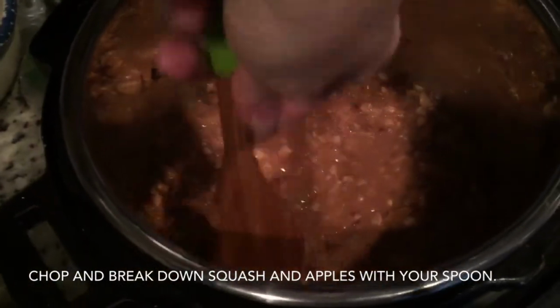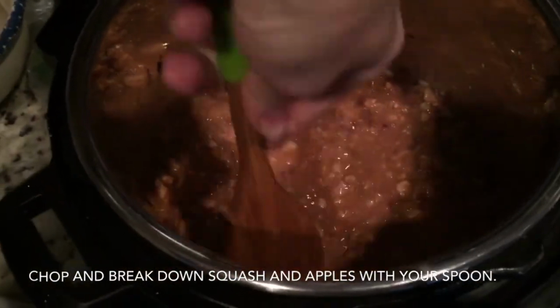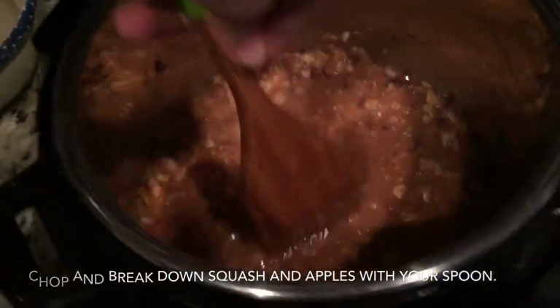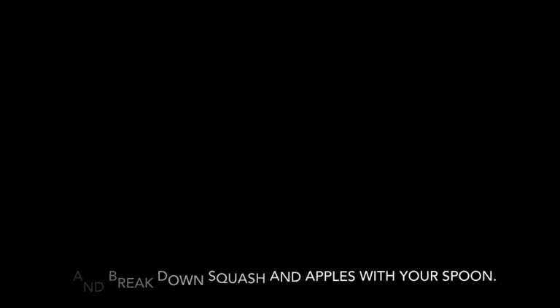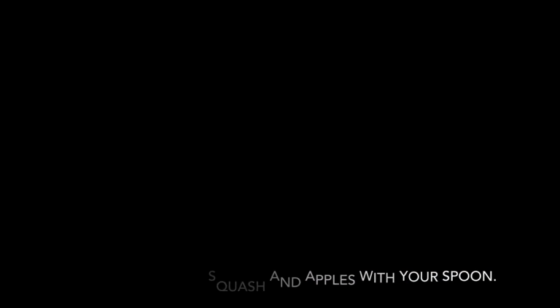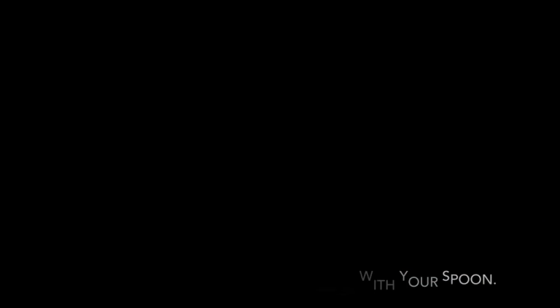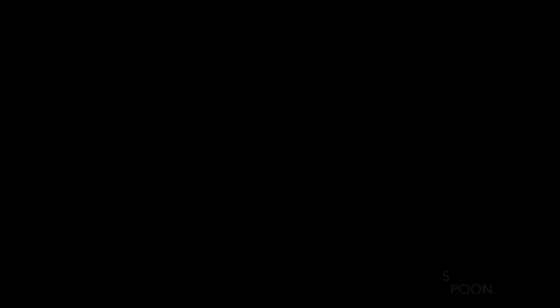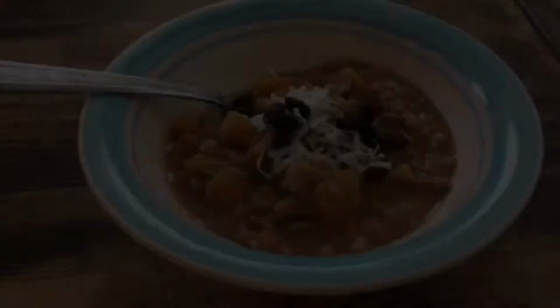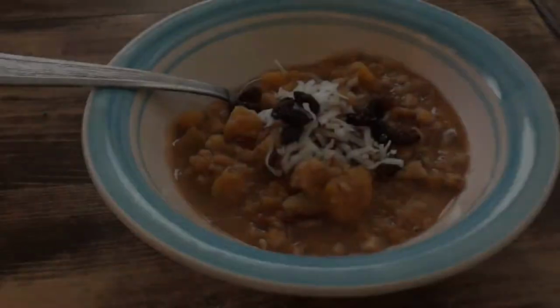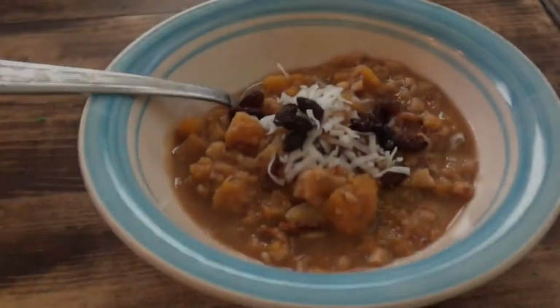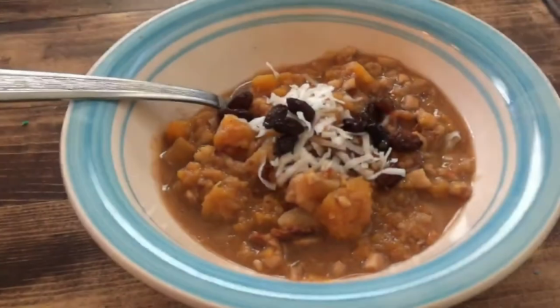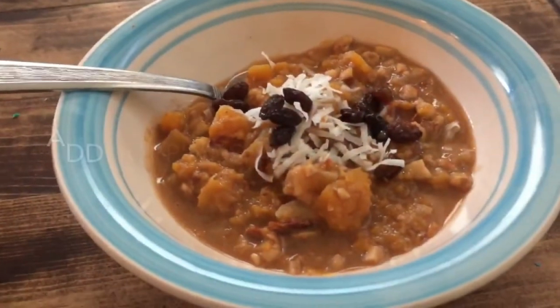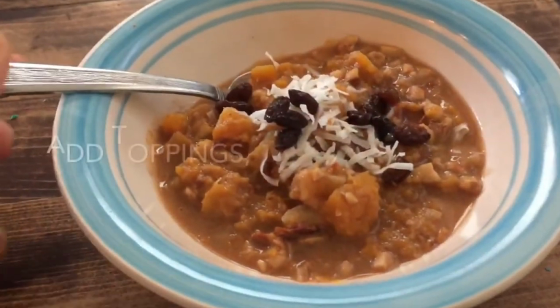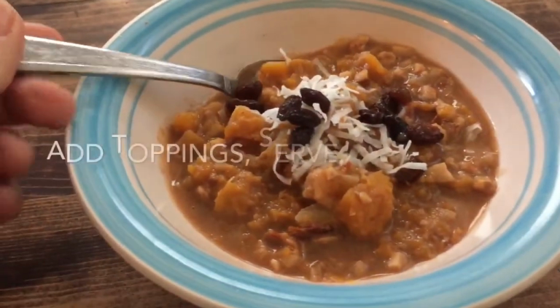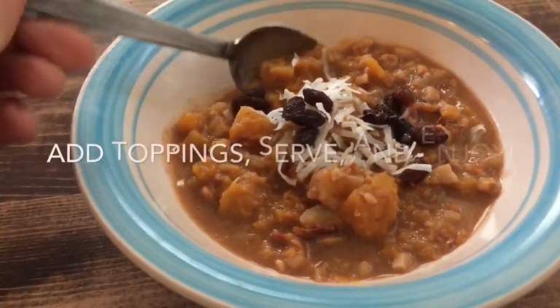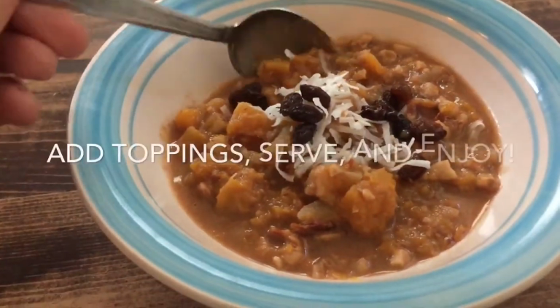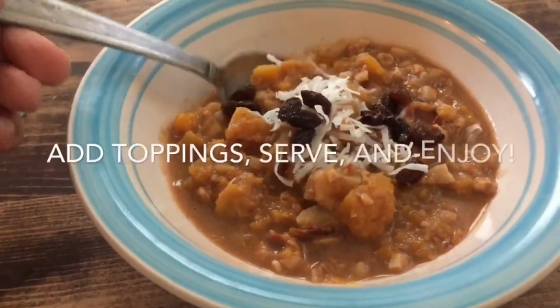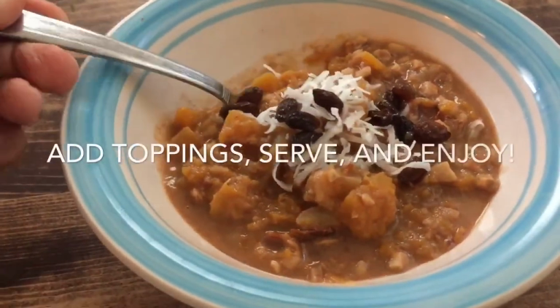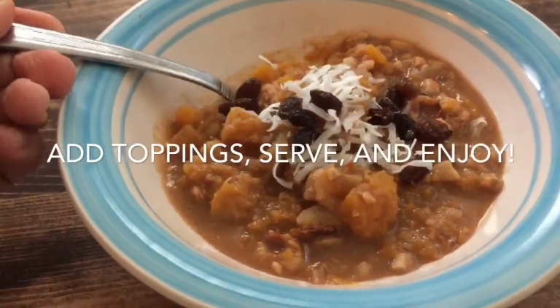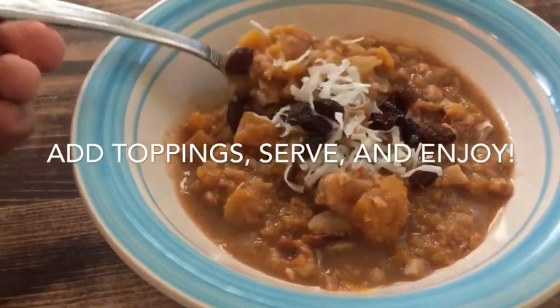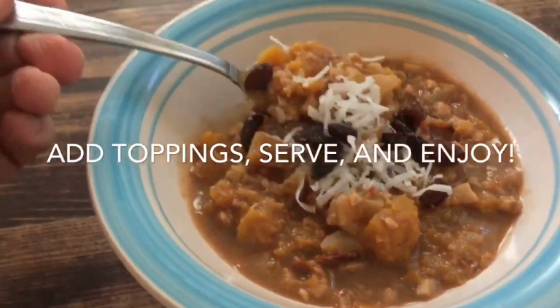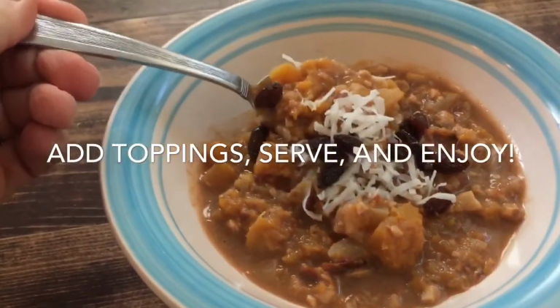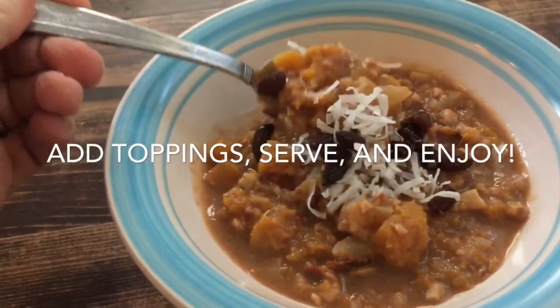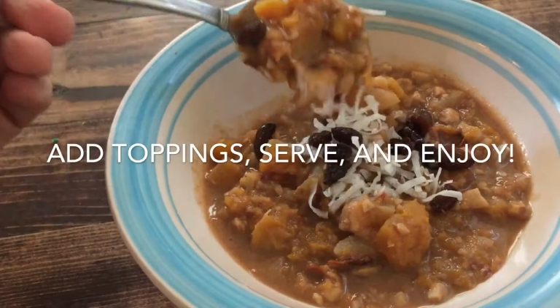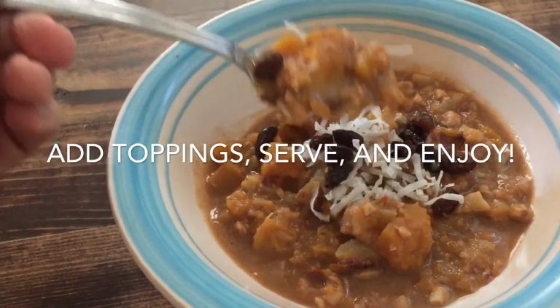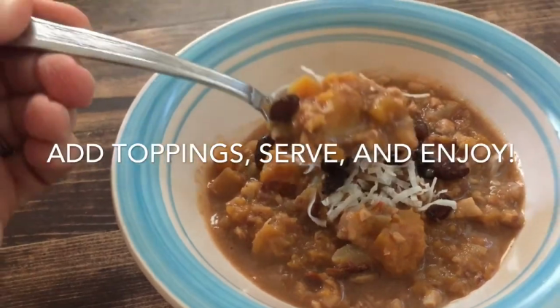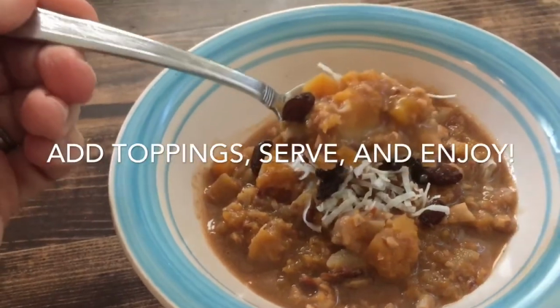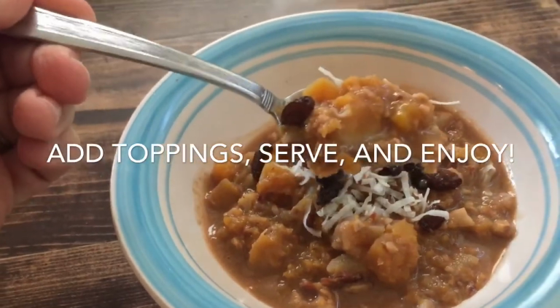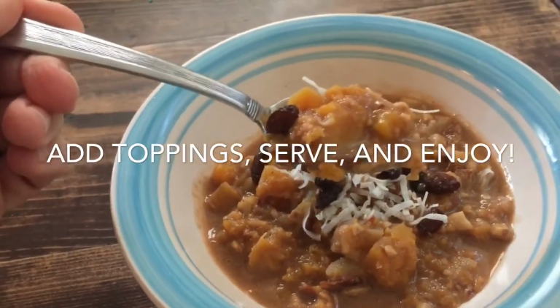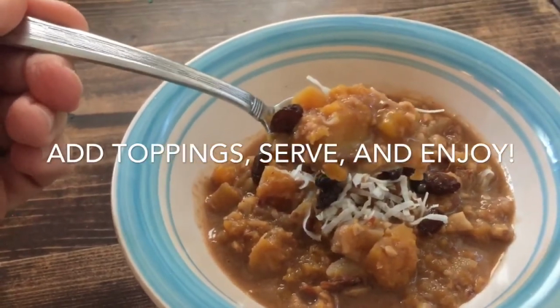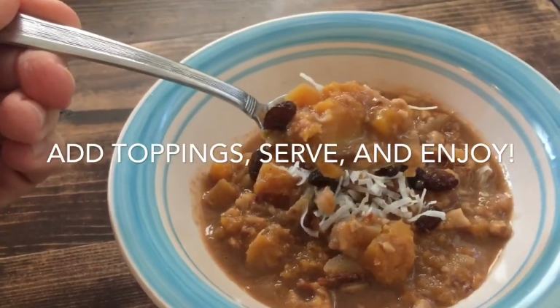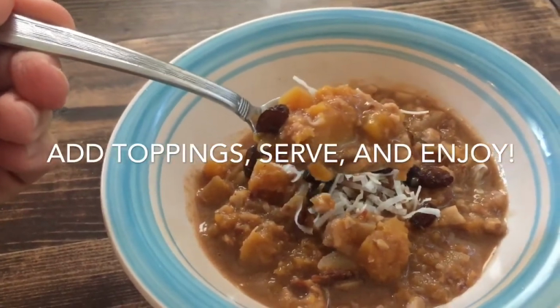Once you've done that, you can add your desired toppings. I put some coconut in there, some raisins, additional dates — whatever you like. Serve and enjoy.